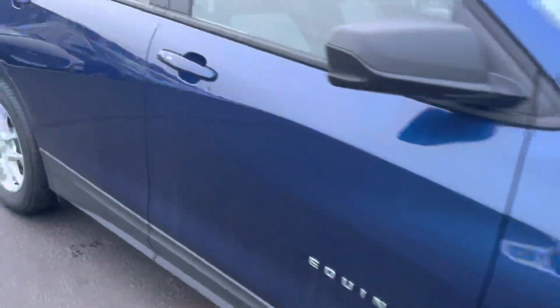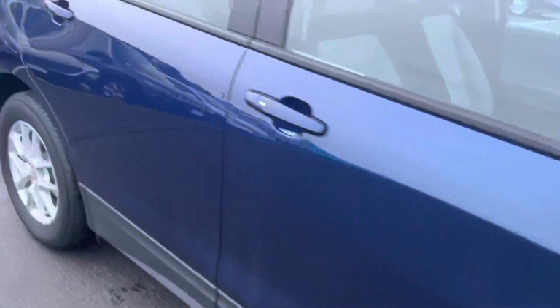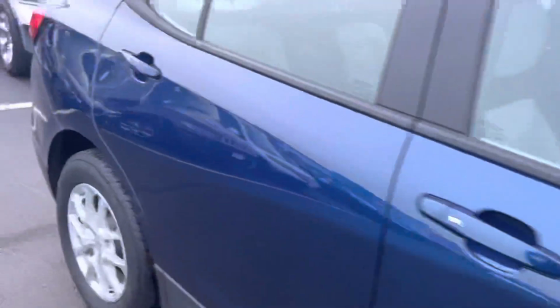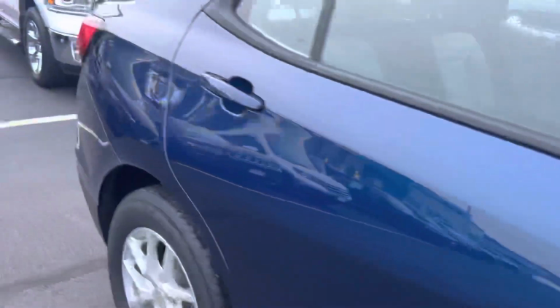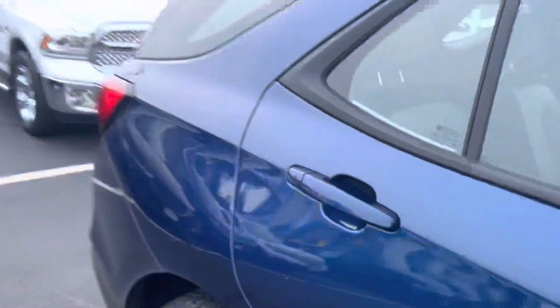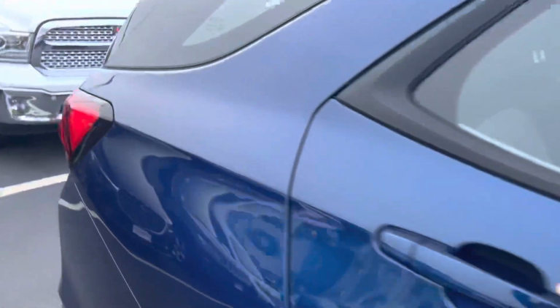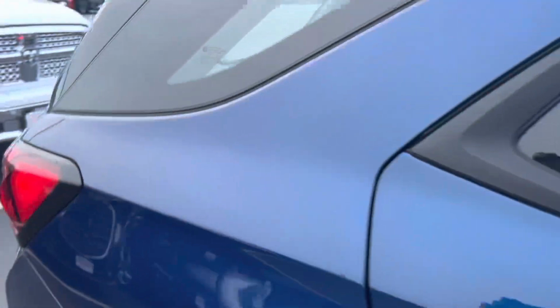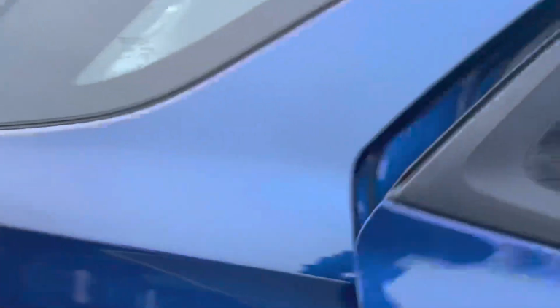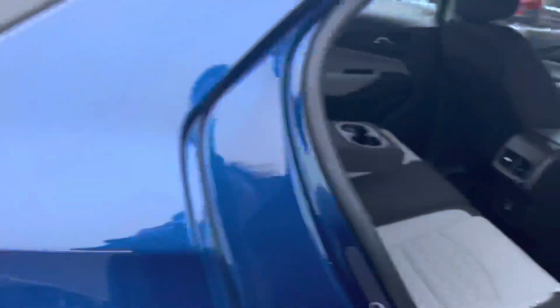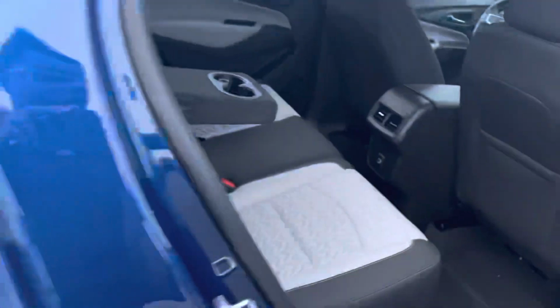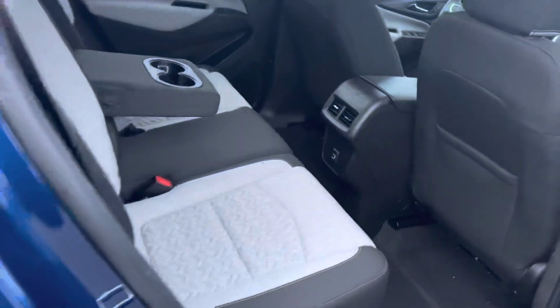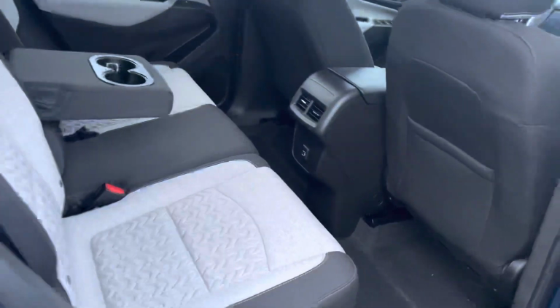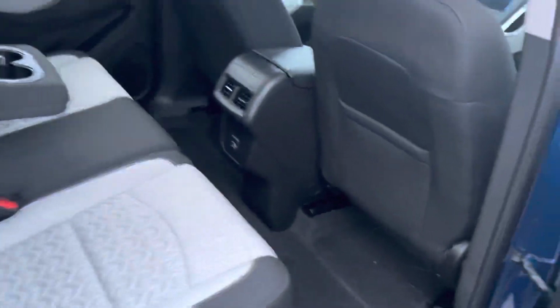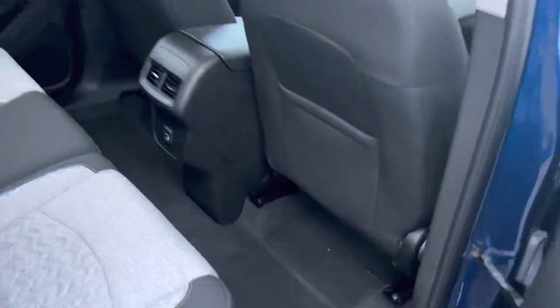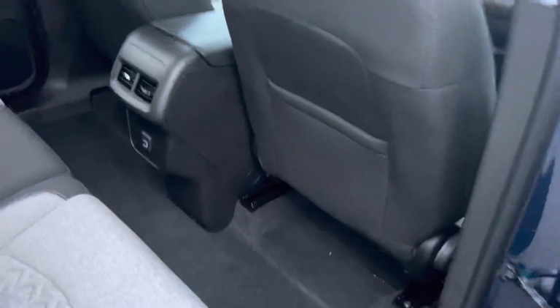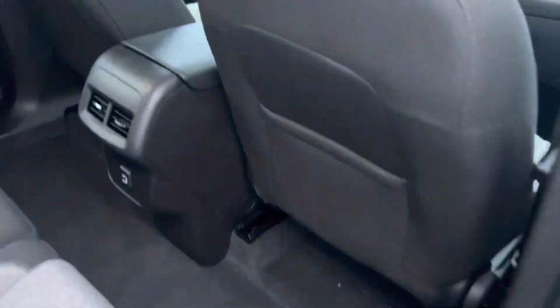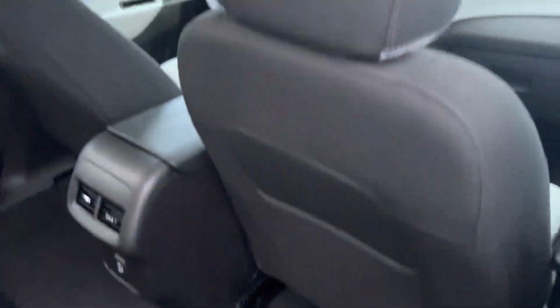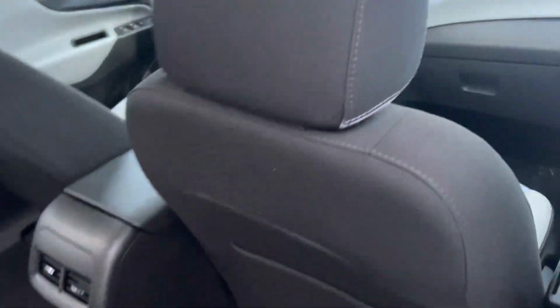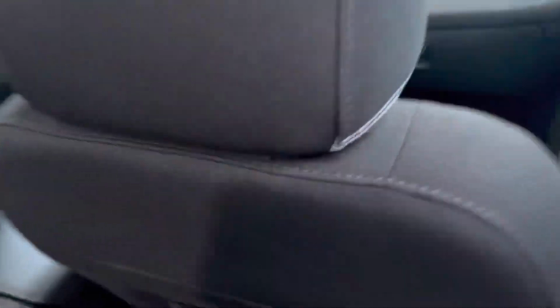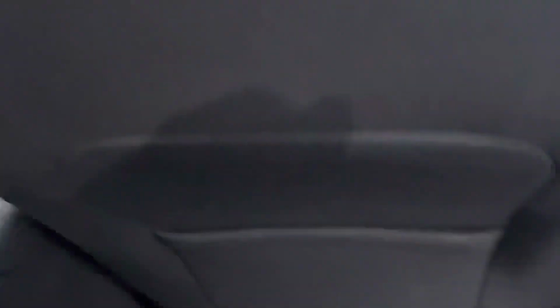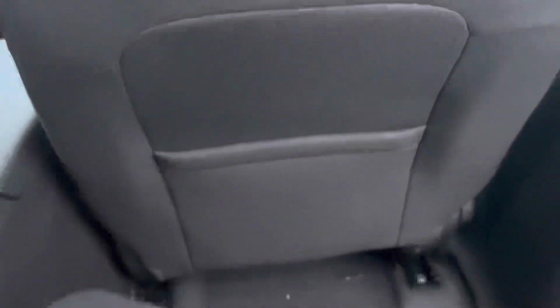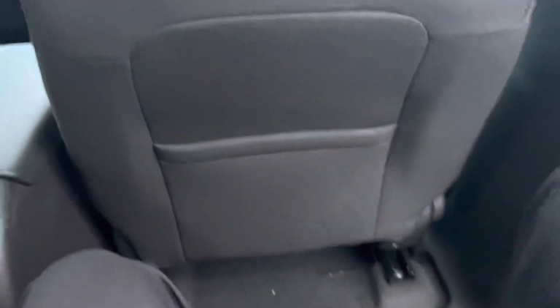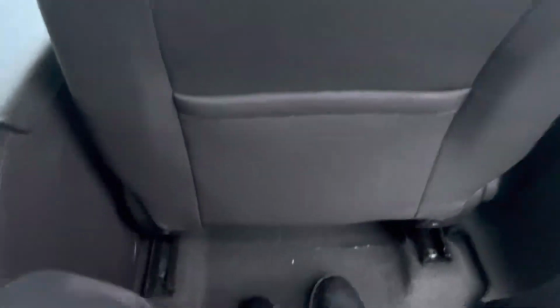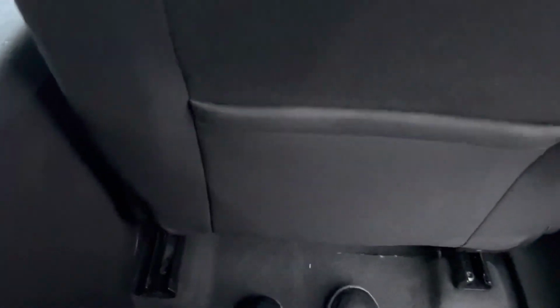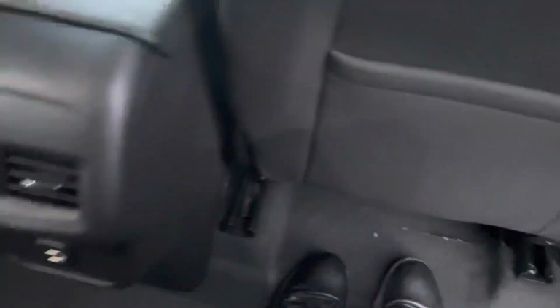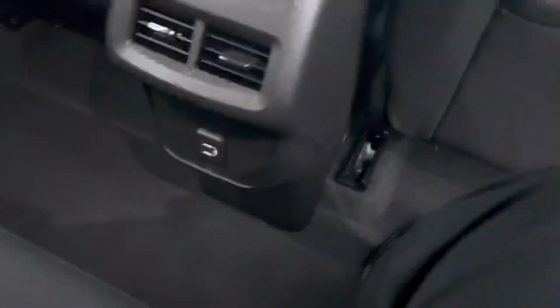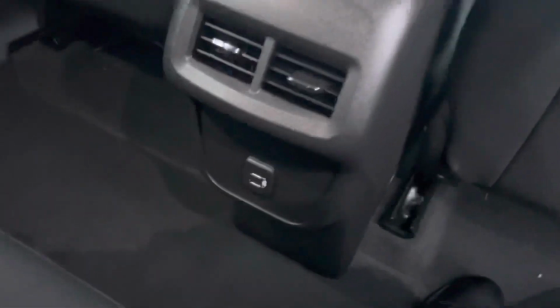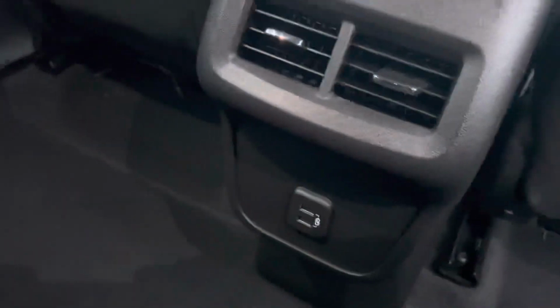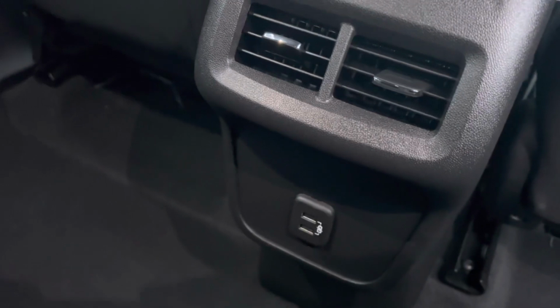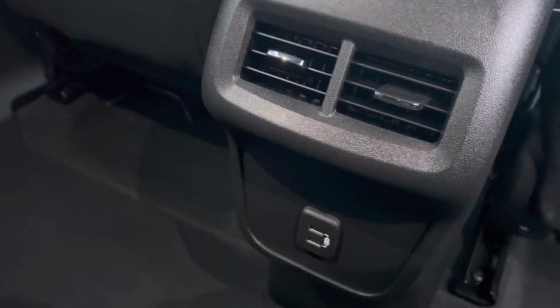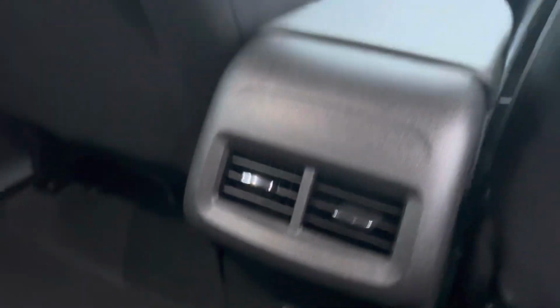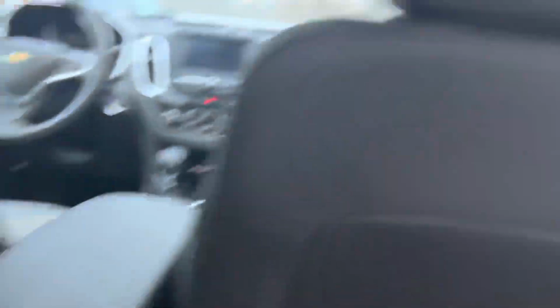Taking a look on the inside of the car, there is a lot of room for the Equinox. I'm about 5'11" and there's a lot of room here in the back for me. There's also a USB port here in the back.